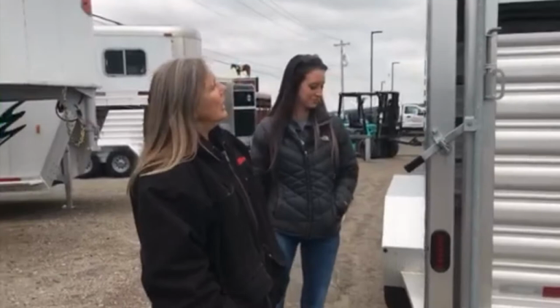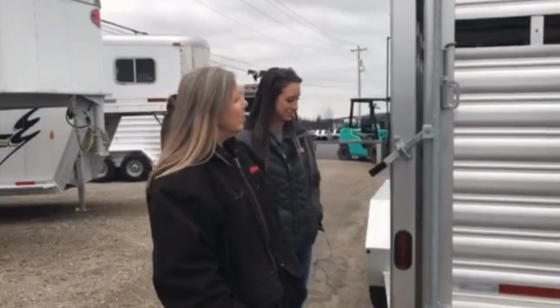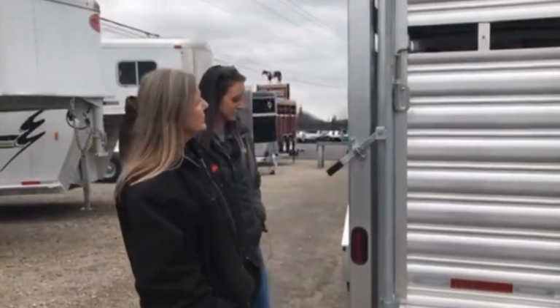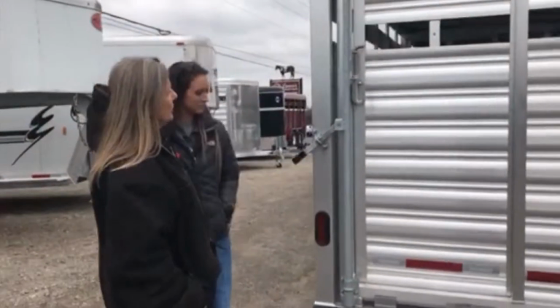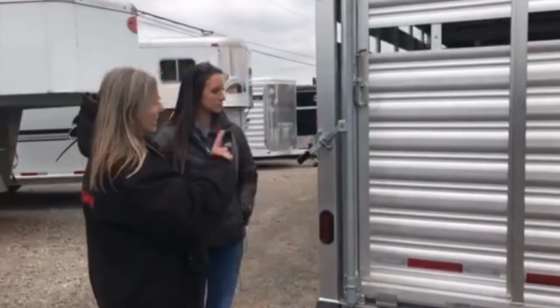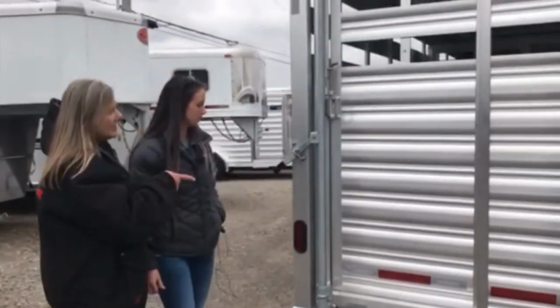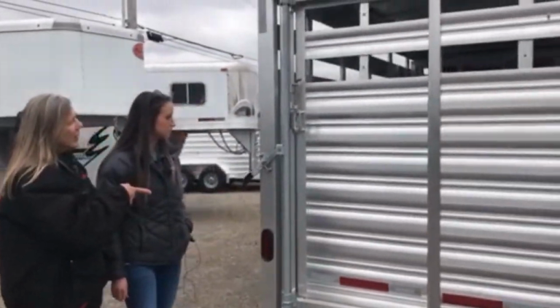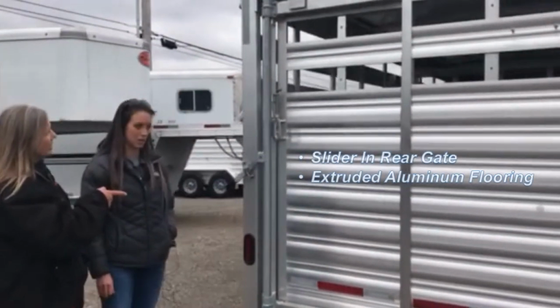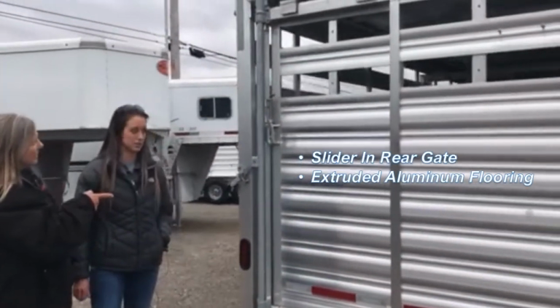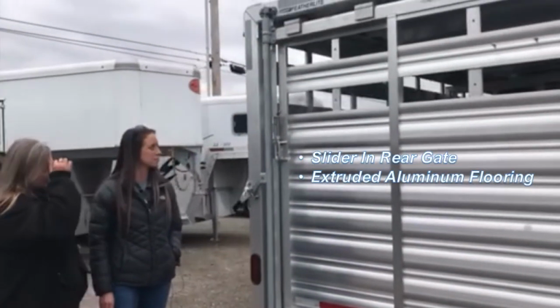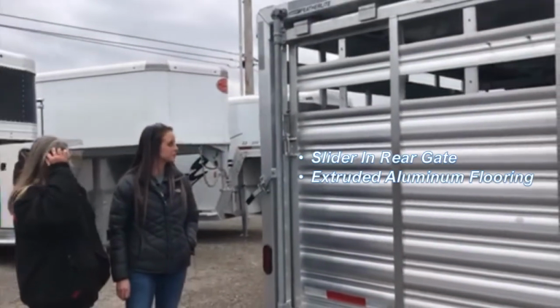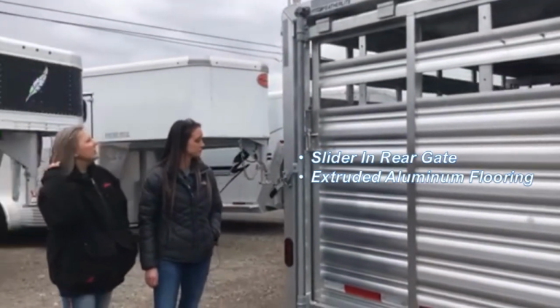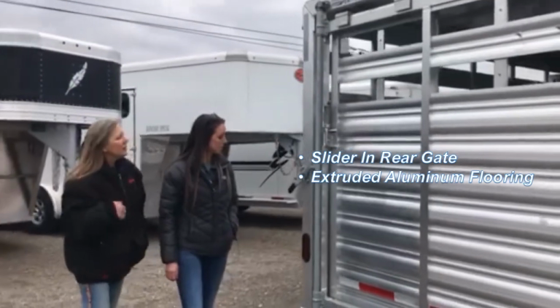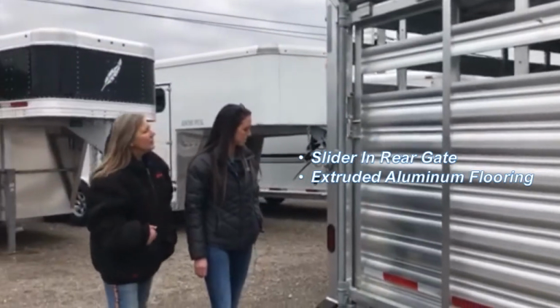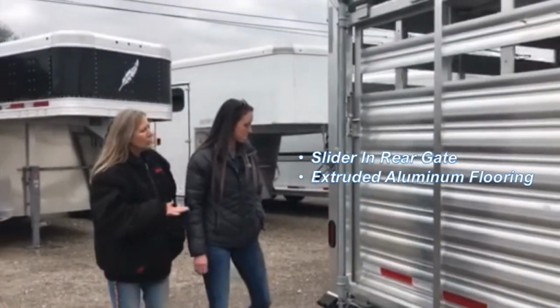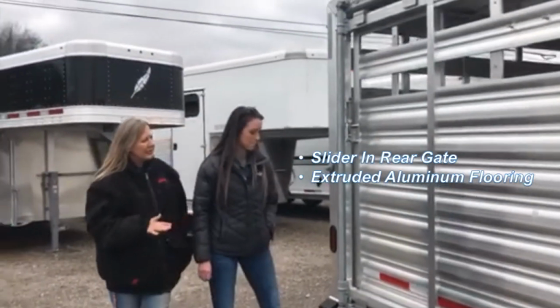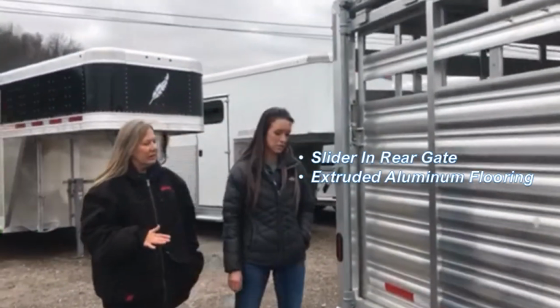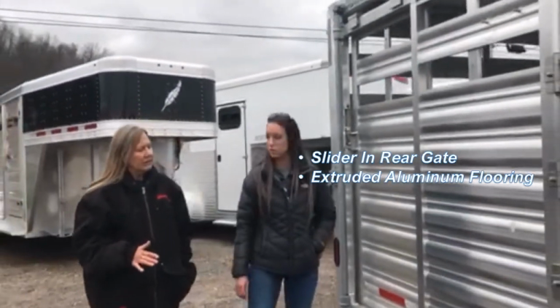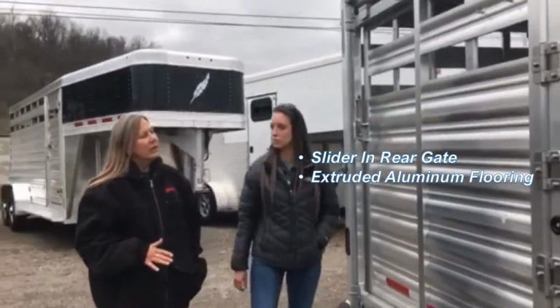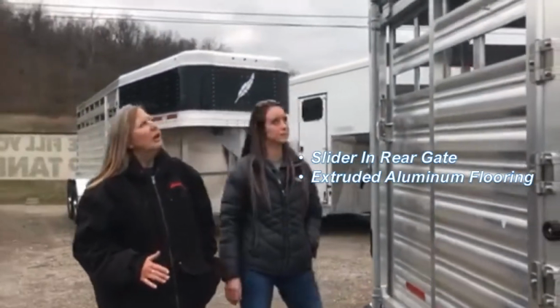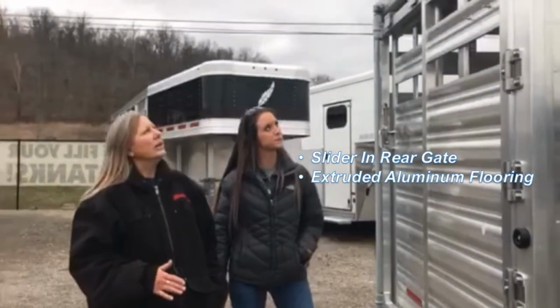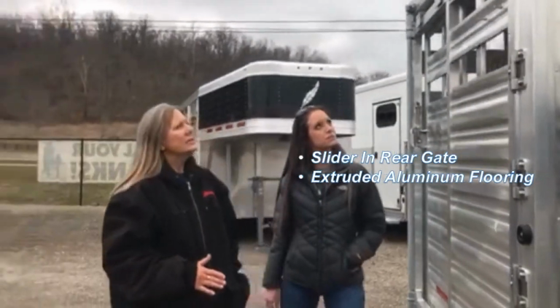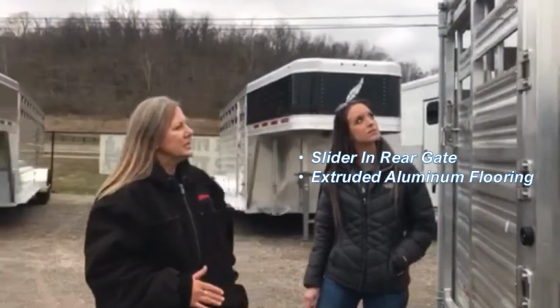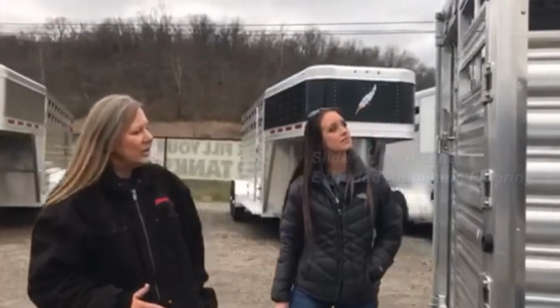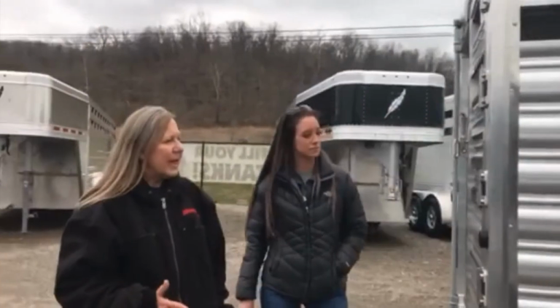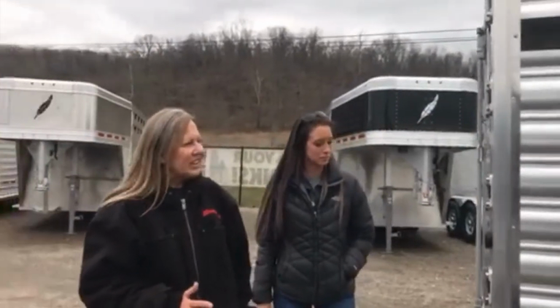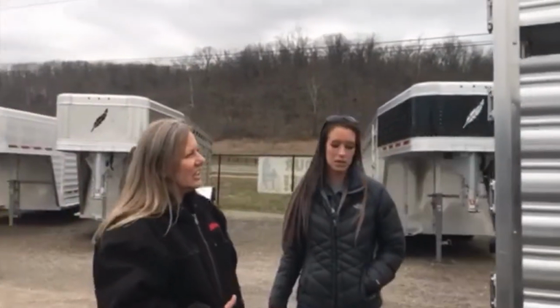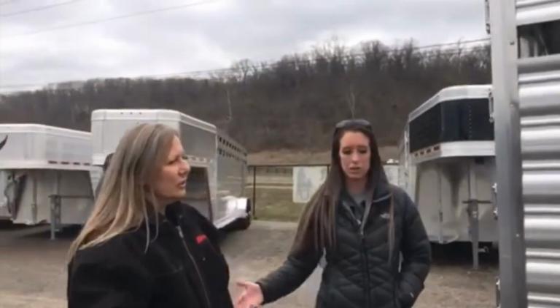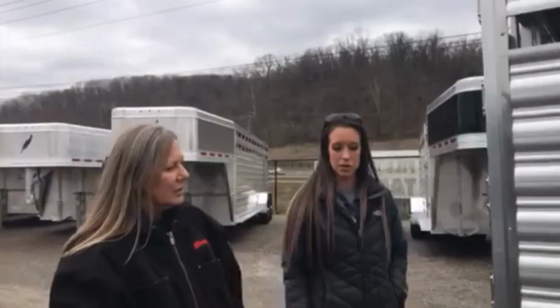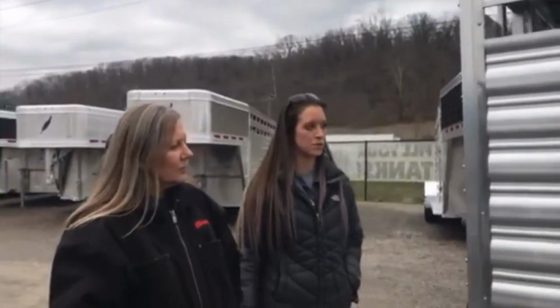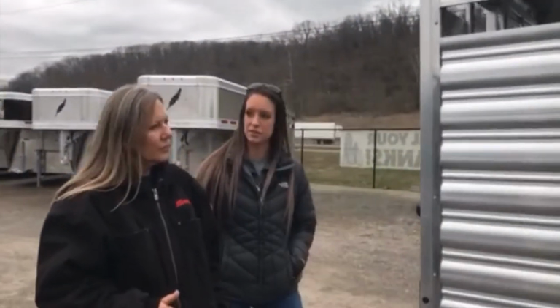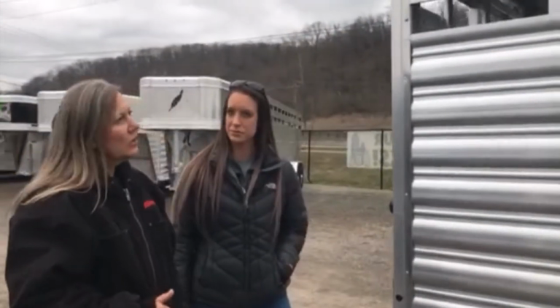And then there's a slider in the cut gate and a slider on the back here? There is, yes. What kind of floor is in there? Extruded aluminum floor. Oh, that sounds pretty safe. Do I need to add mats or anything? You could — it's all personal preference.